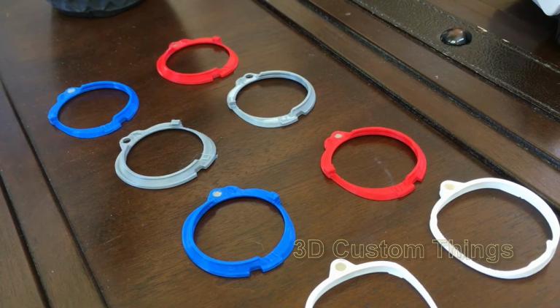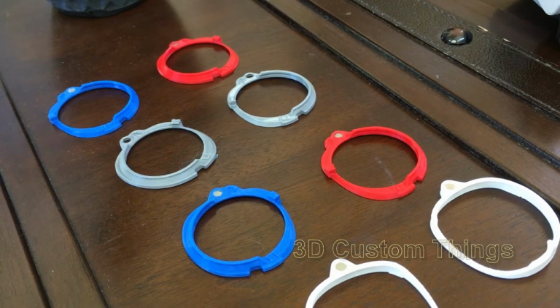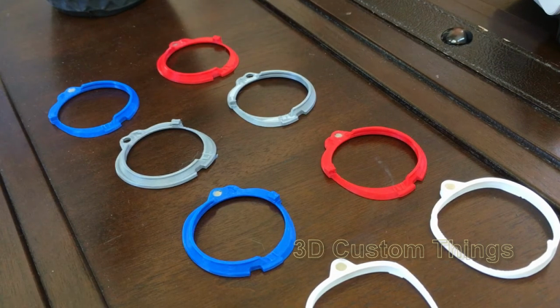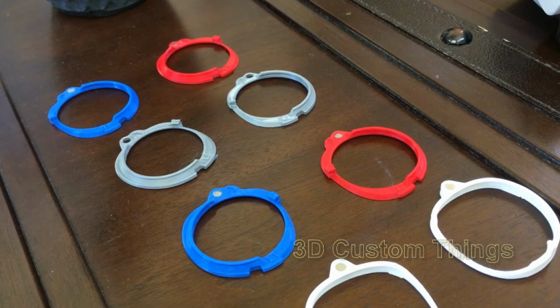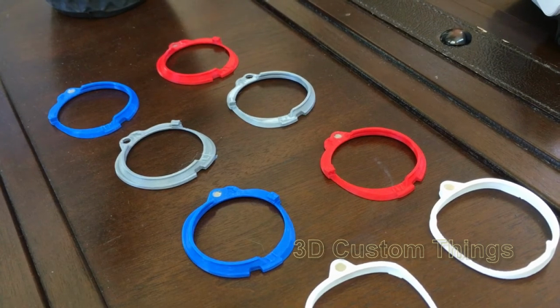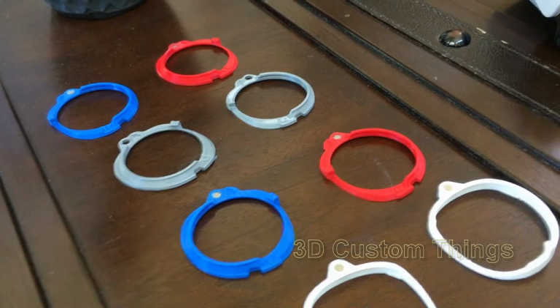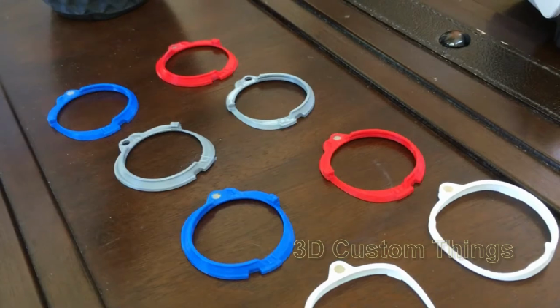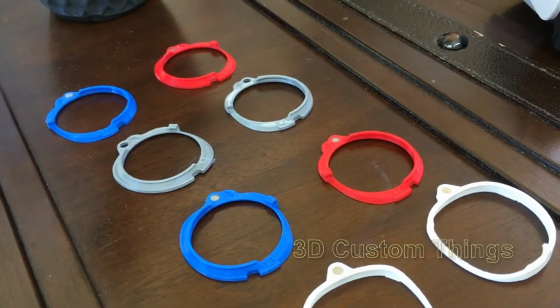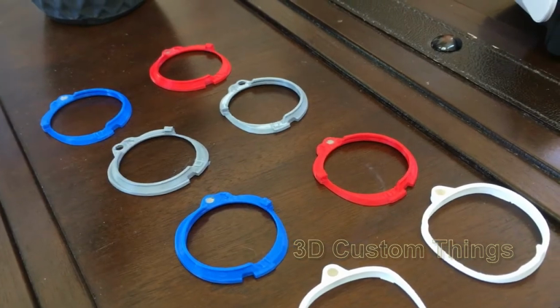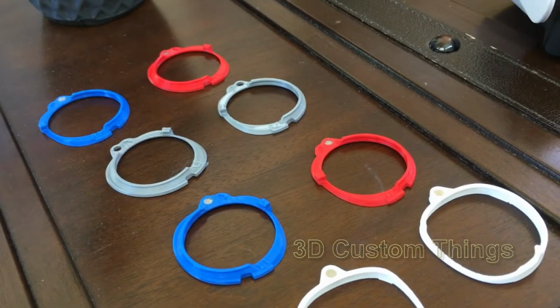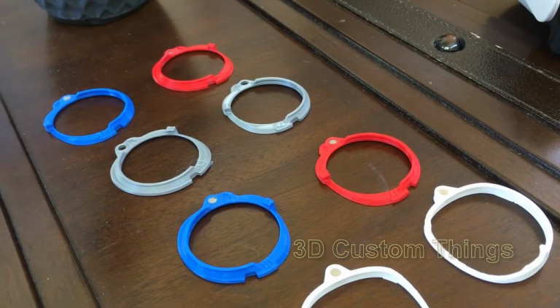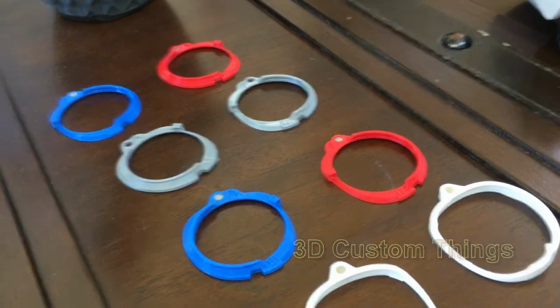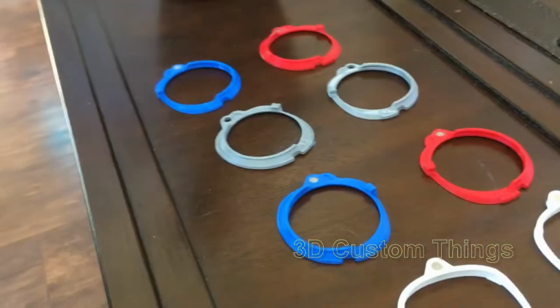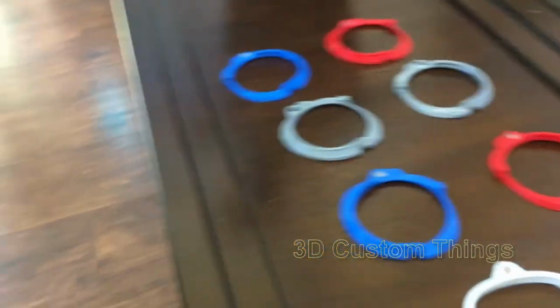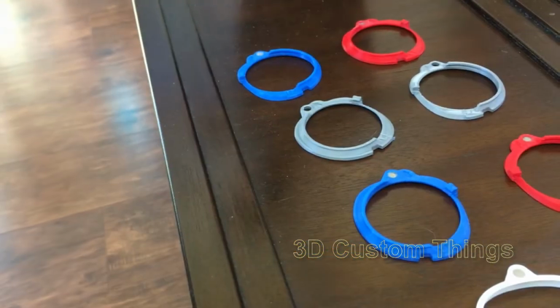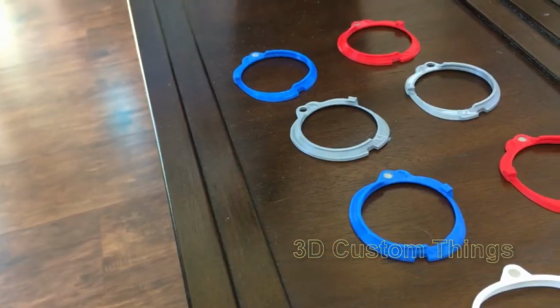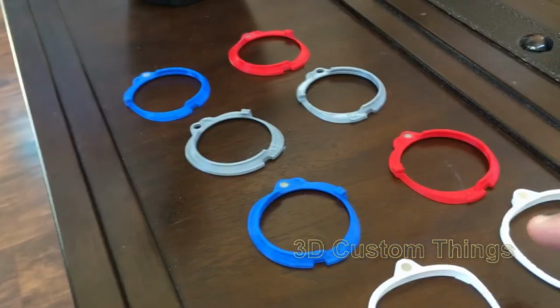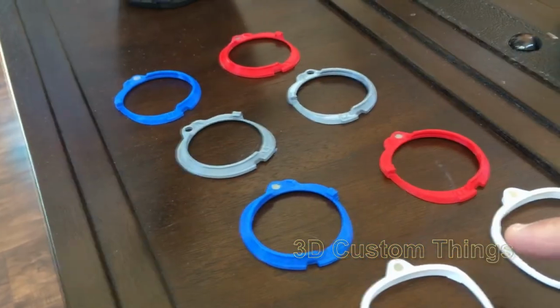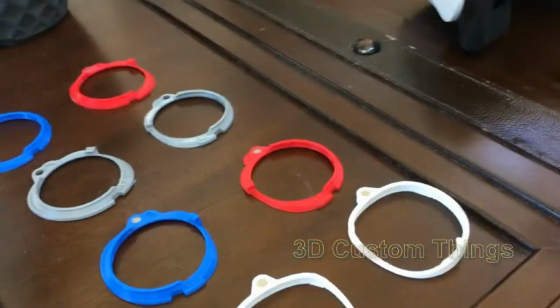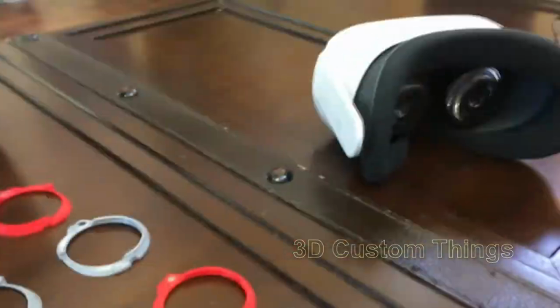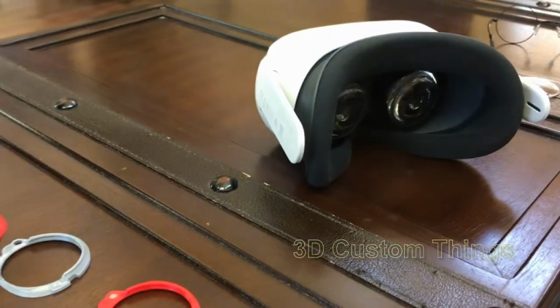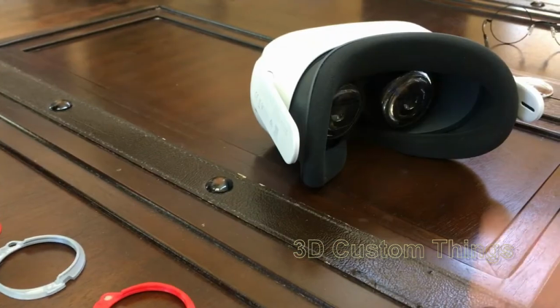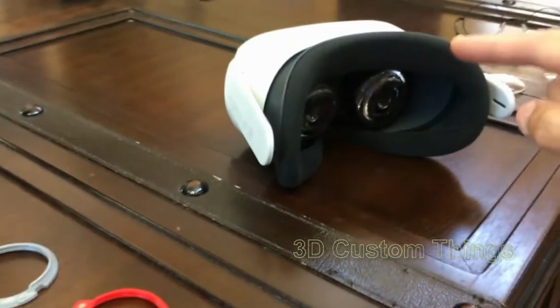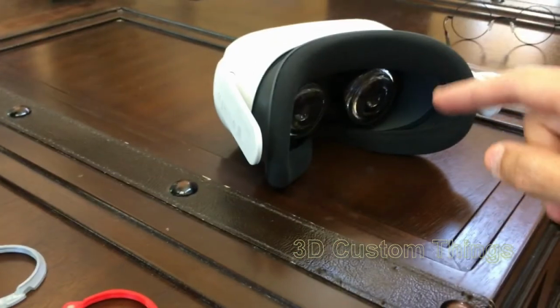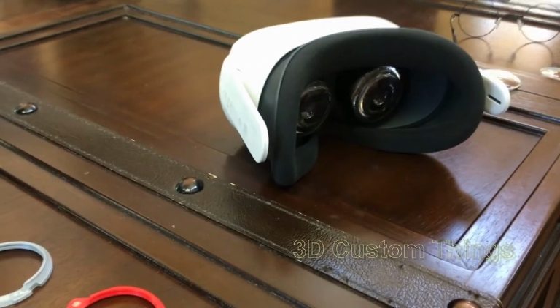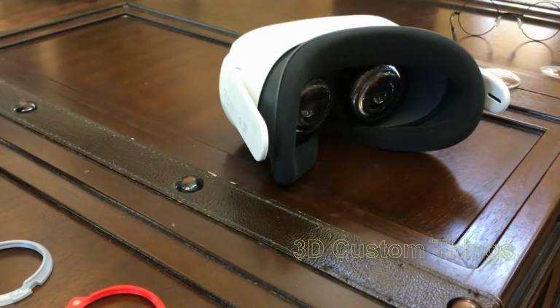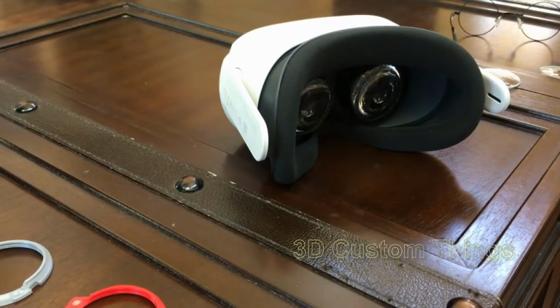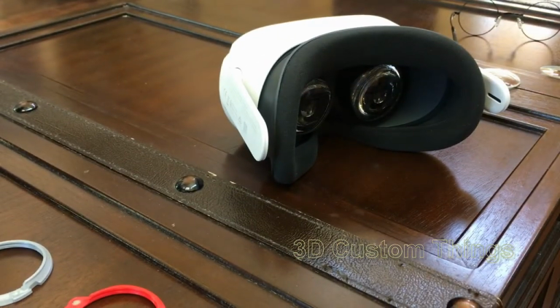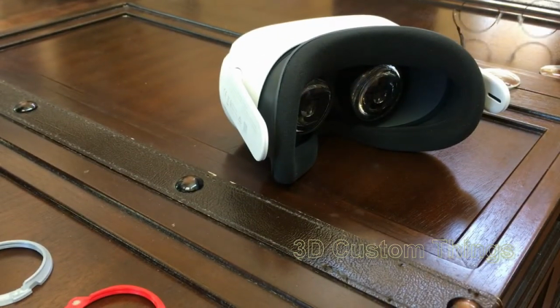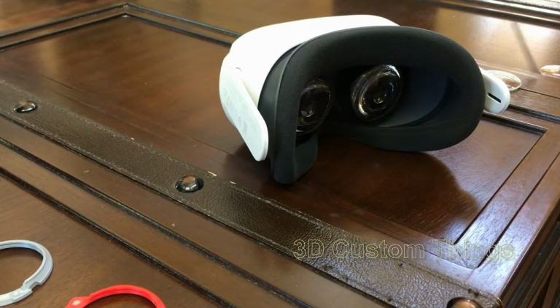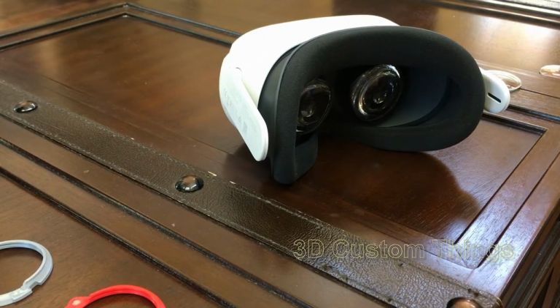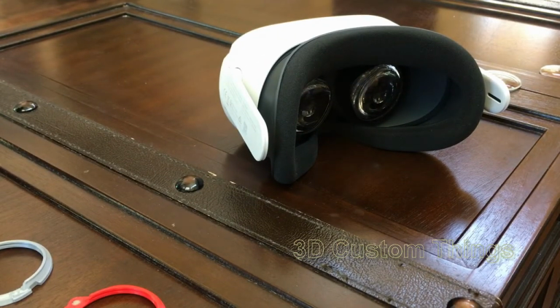In this video installation instructions, I'll show you how to install the lens adapter onto the Quest 2. So let's begin — it's pretty easy.